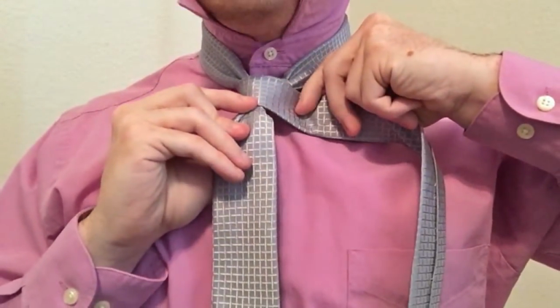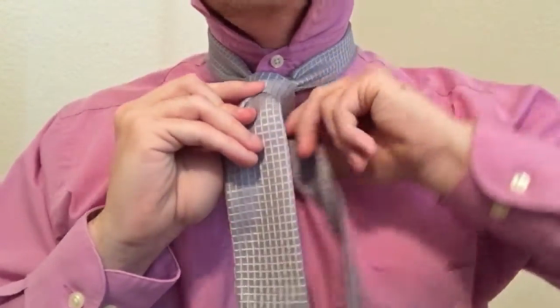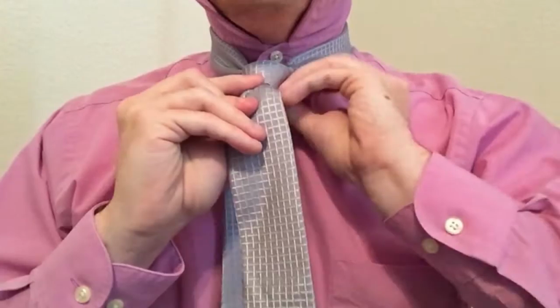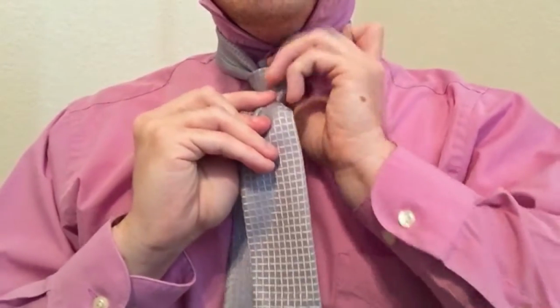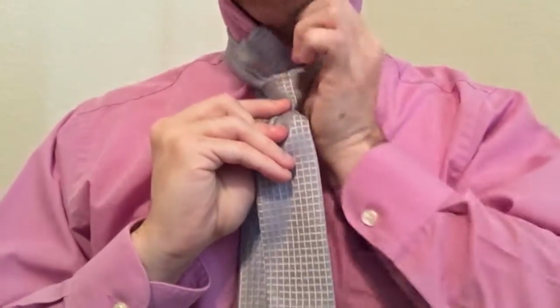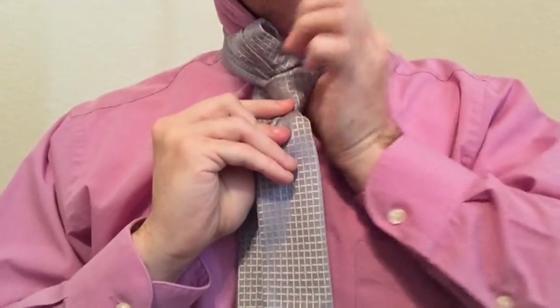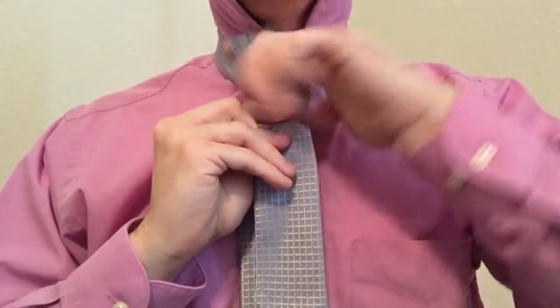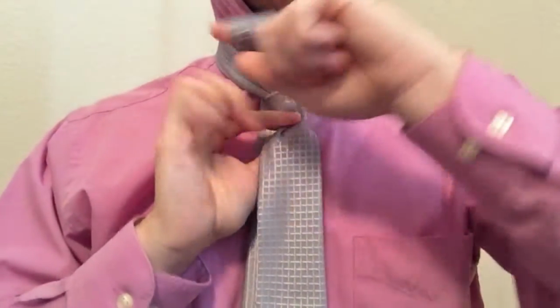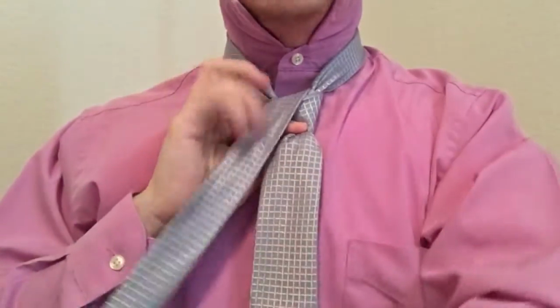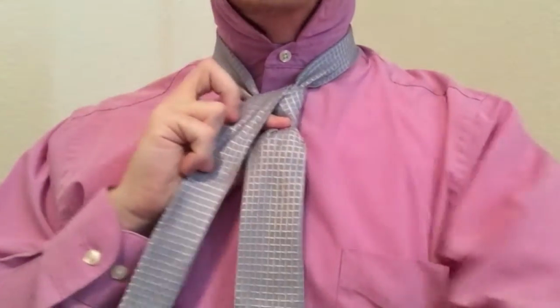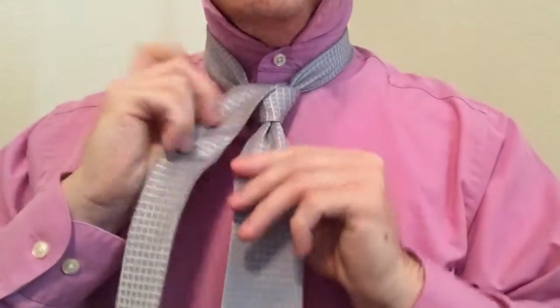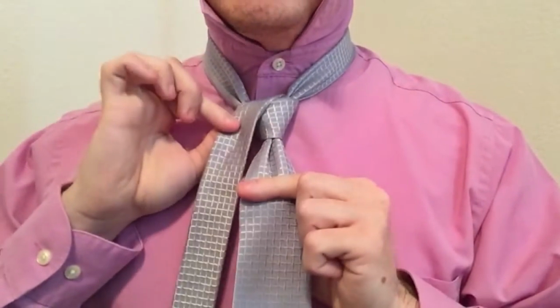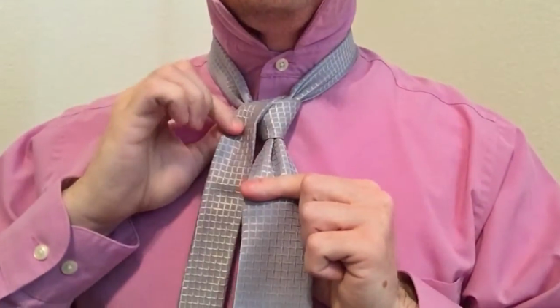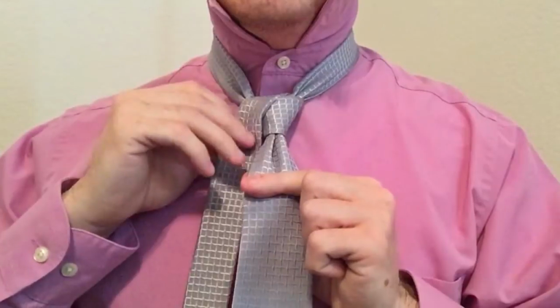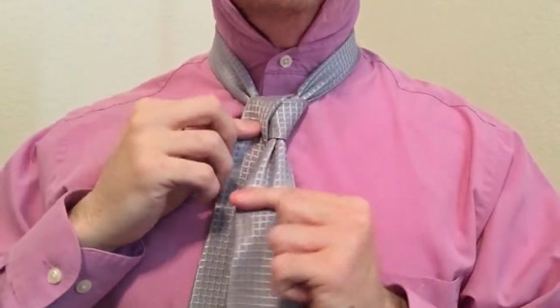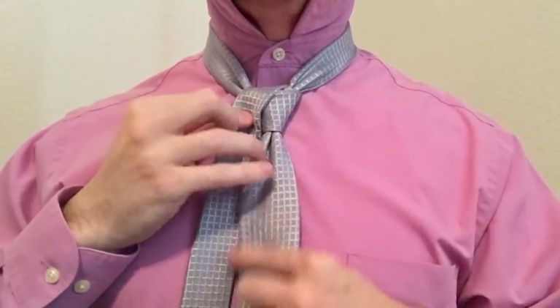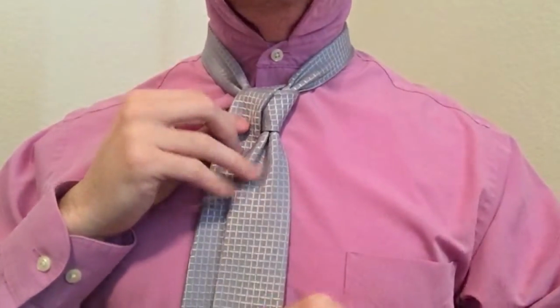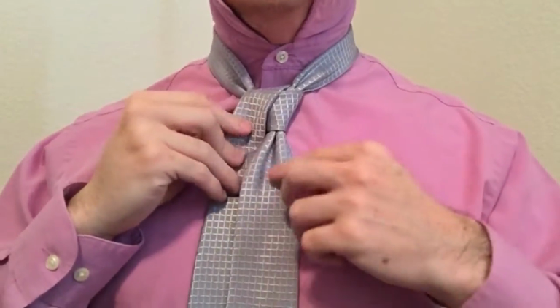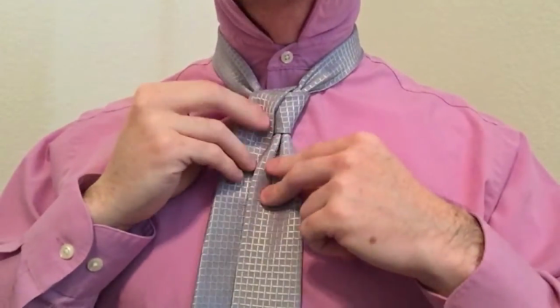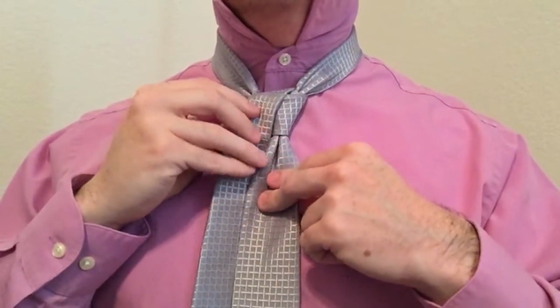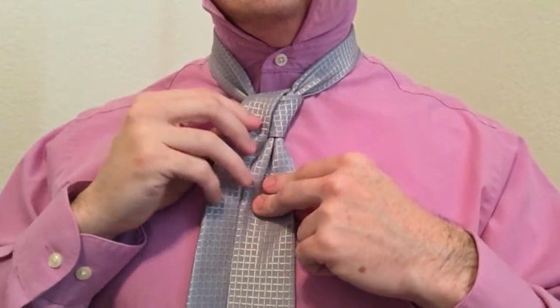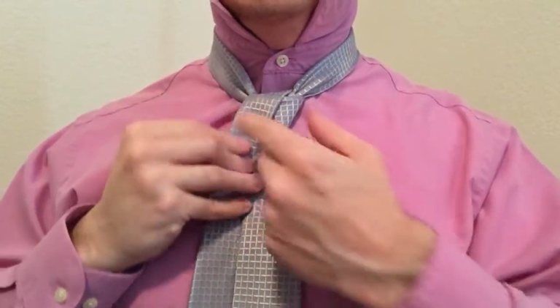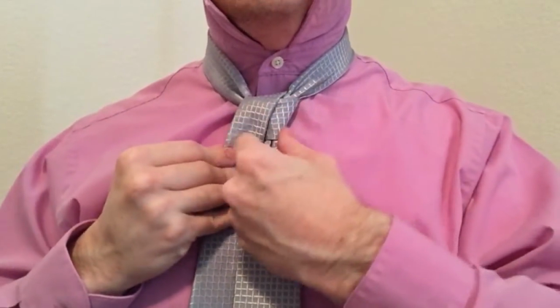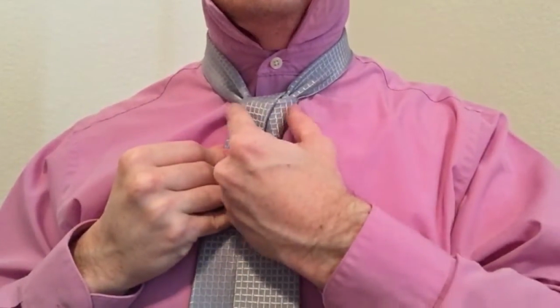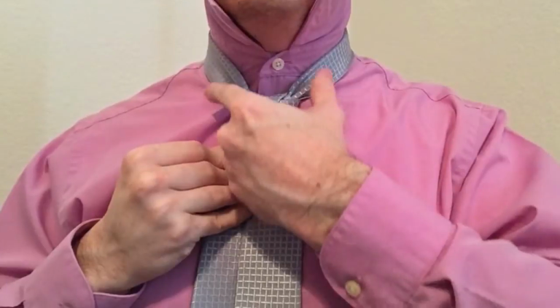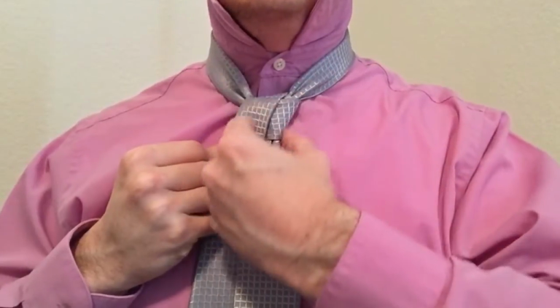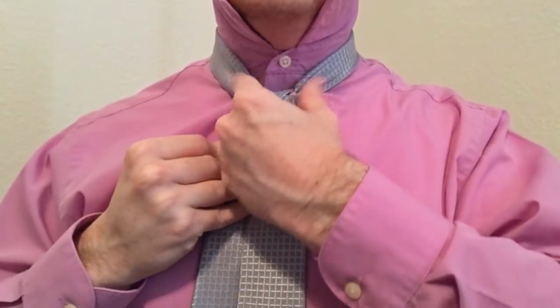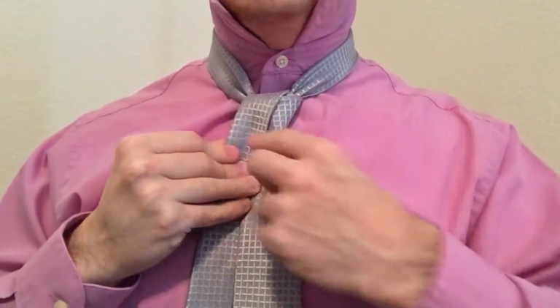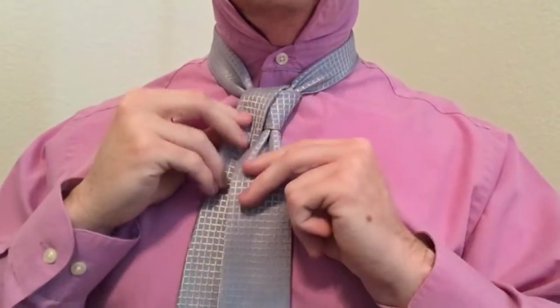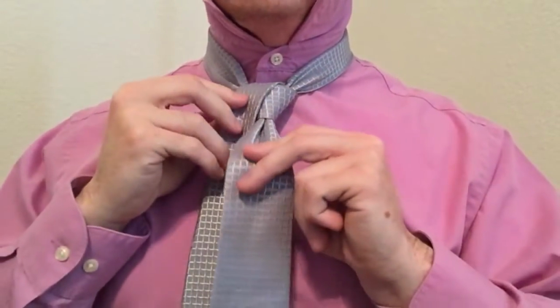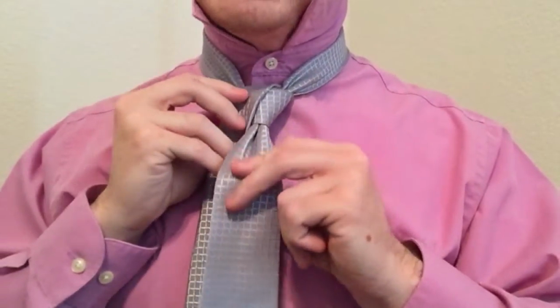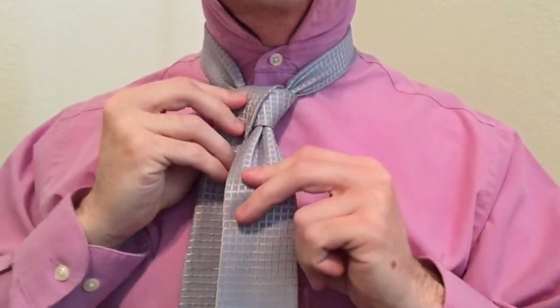Once you've done that, bring it up through the back and back to the same opposite side right here. Again, your telltale sign for this knot that you're doing it right is going to be that this whole thing ends up kind of spreading and looking really symmetrical. This is an extremely symmetrical knot.